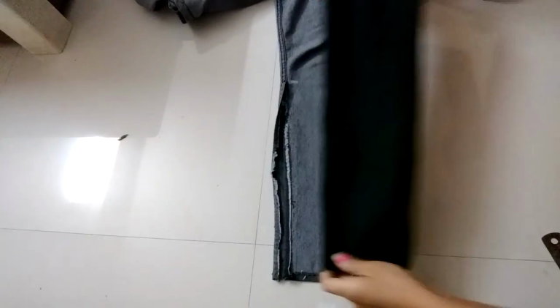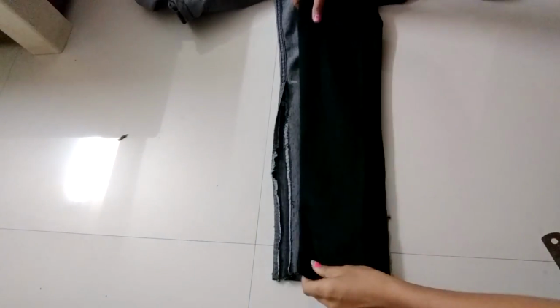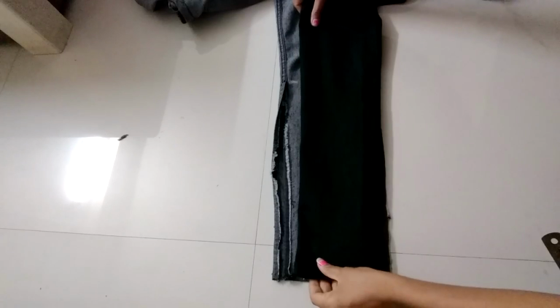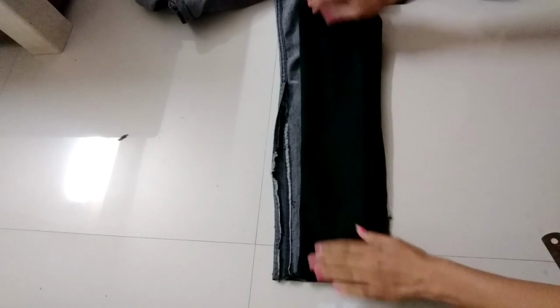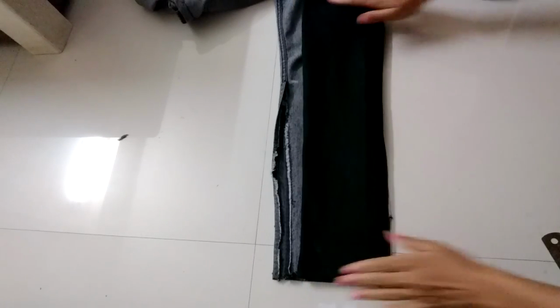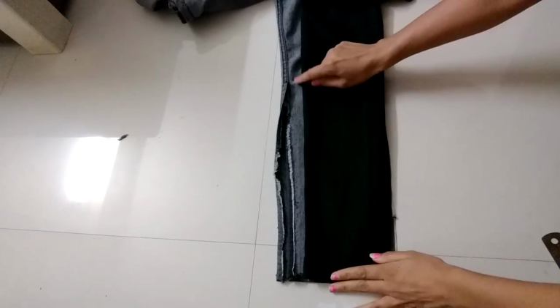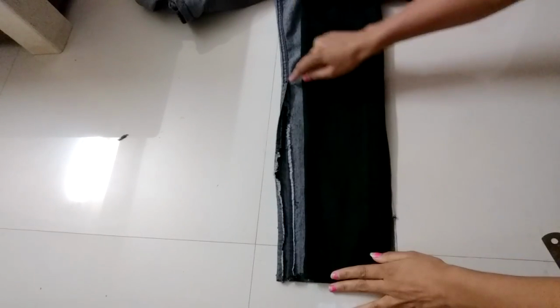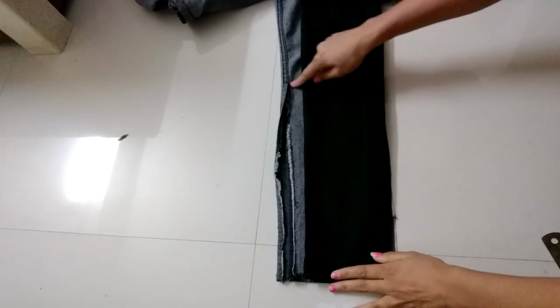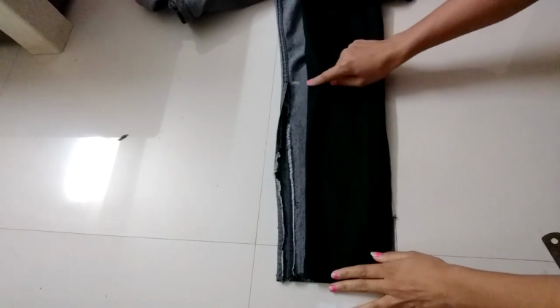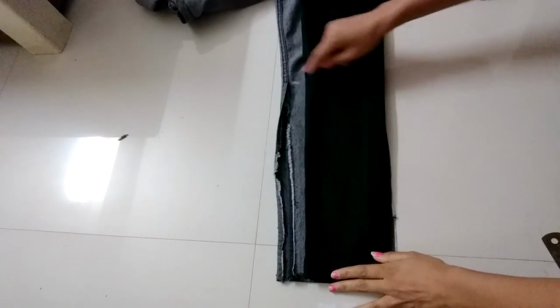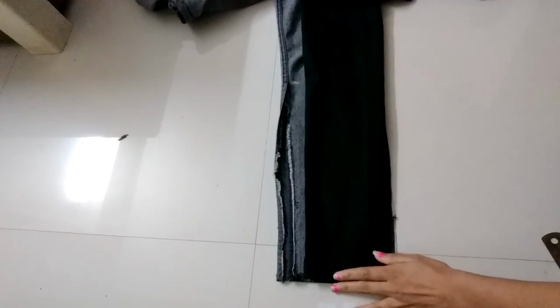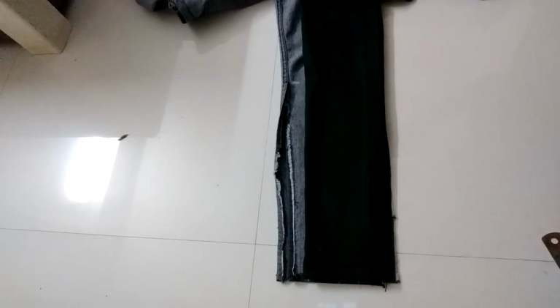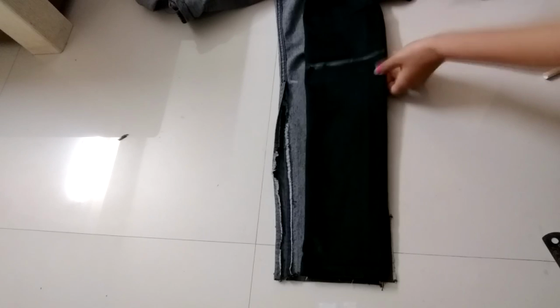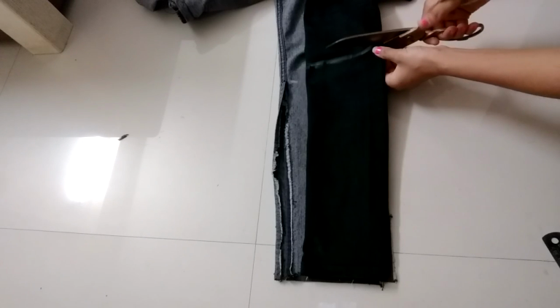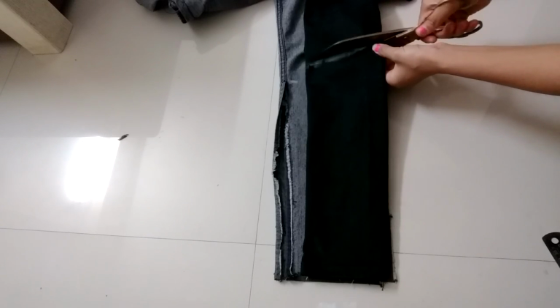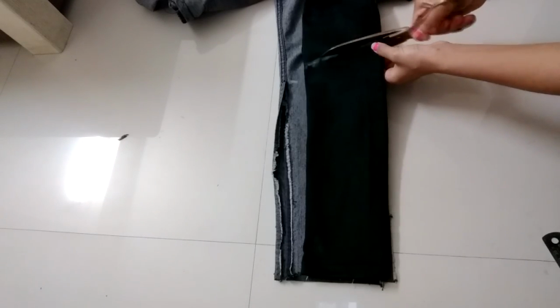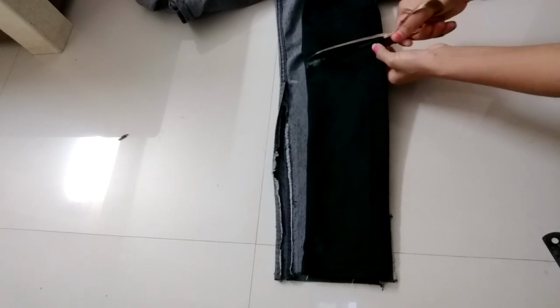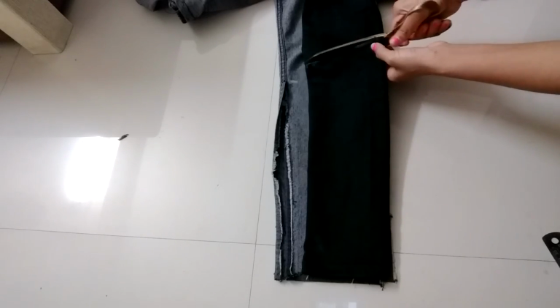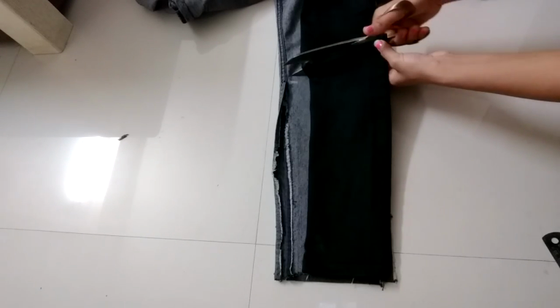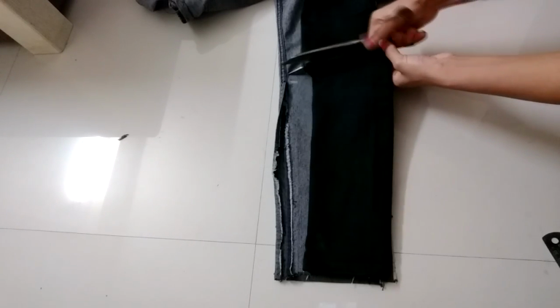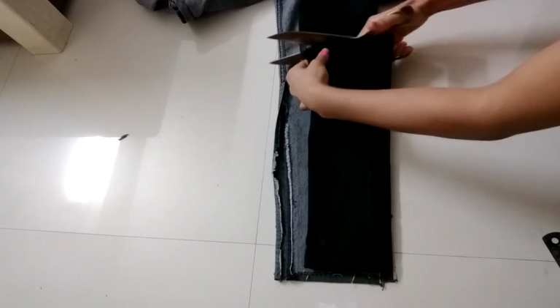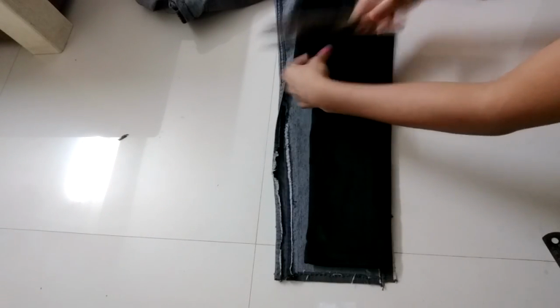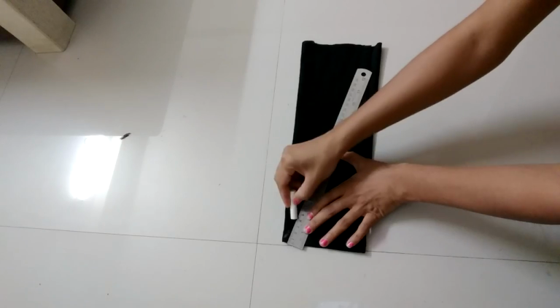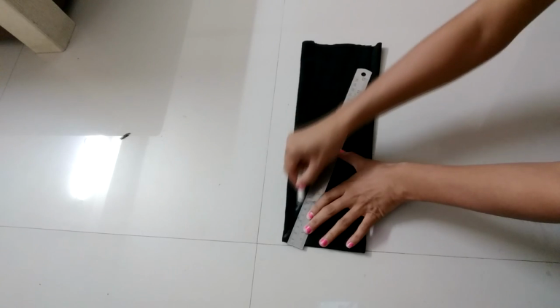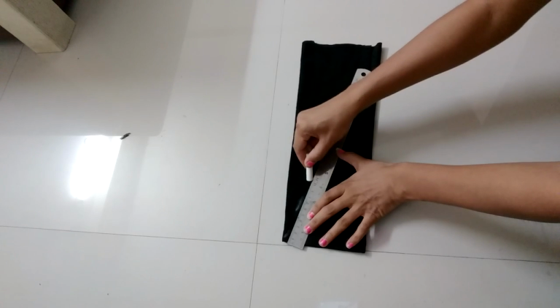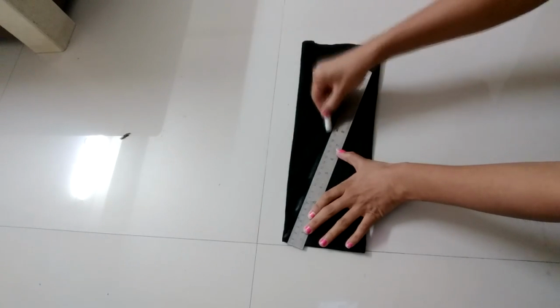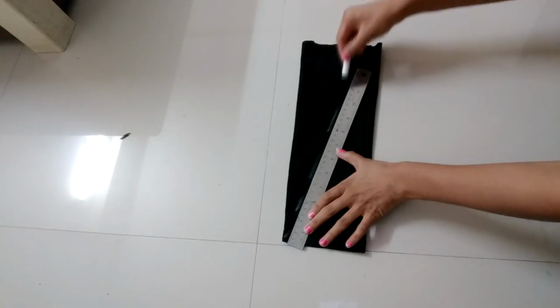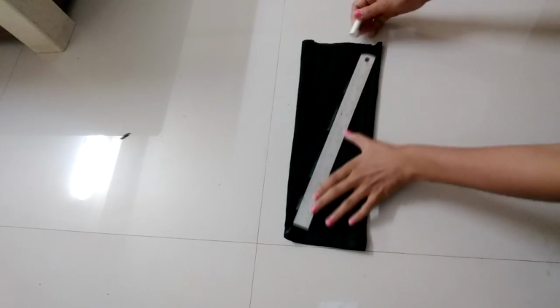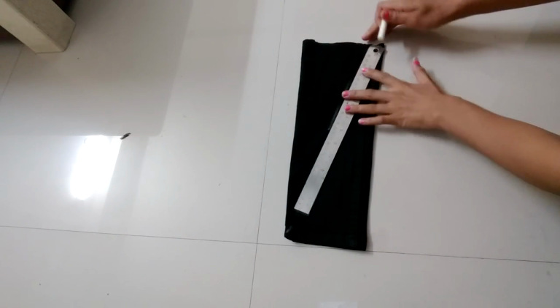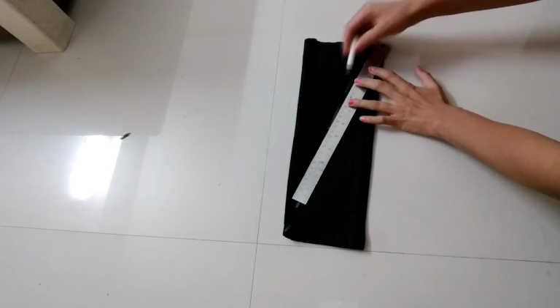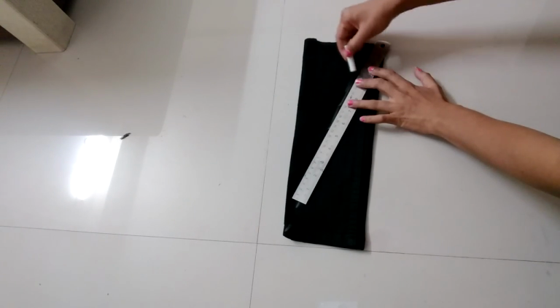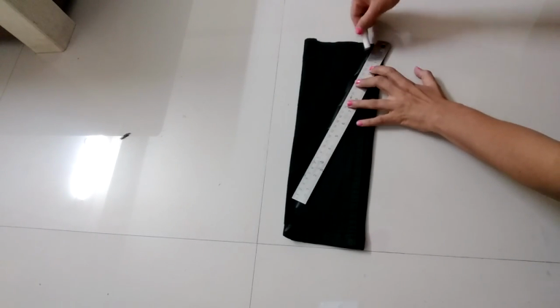Now take another jeans, mark a point at 12 inches and leave a margin of 1 inch, then cut through it. Mark a line so that it can divide it into two parts.